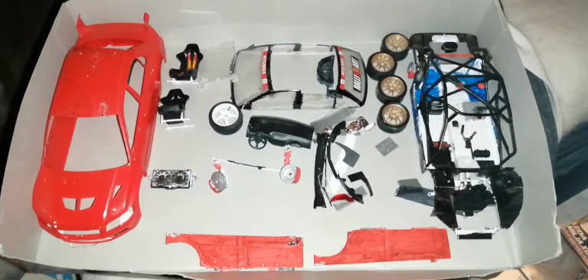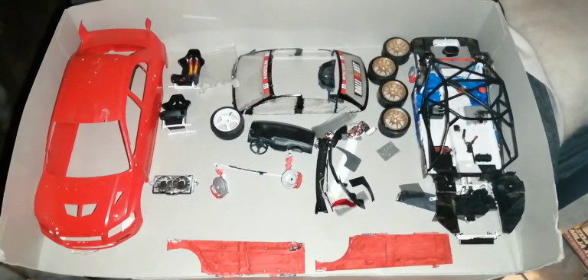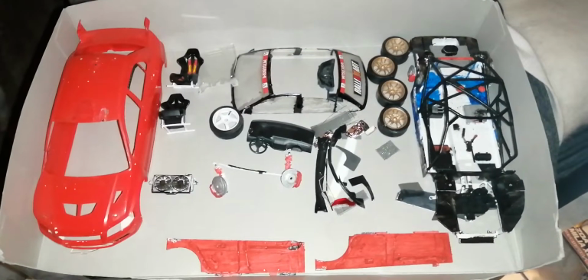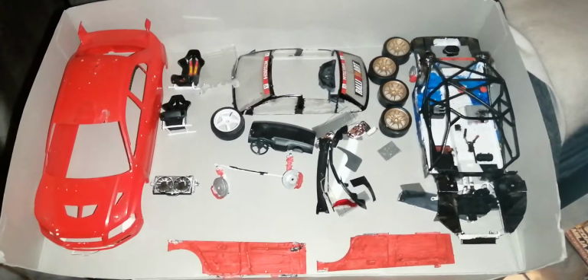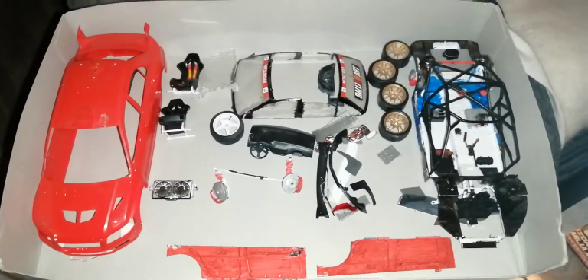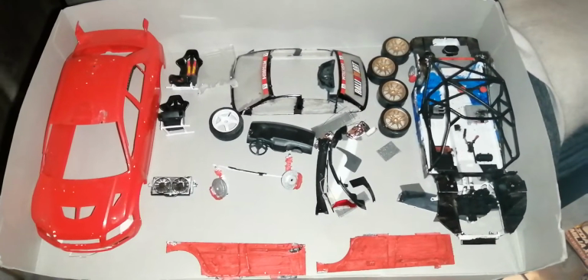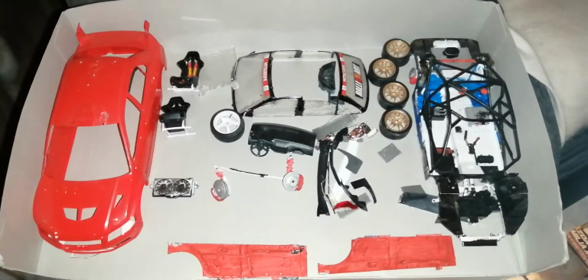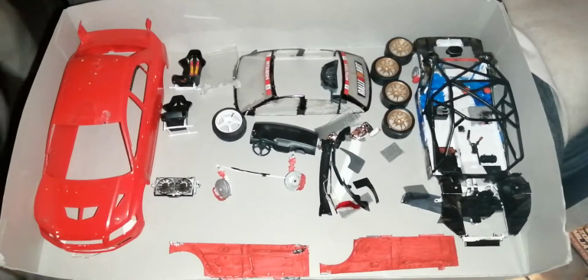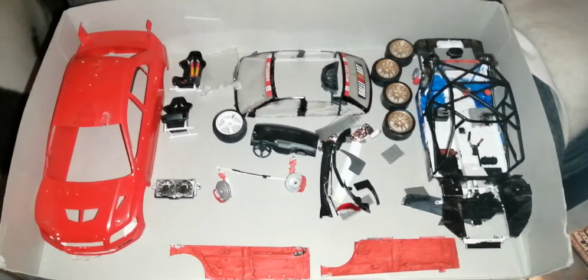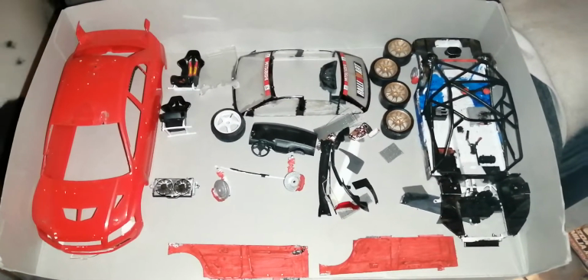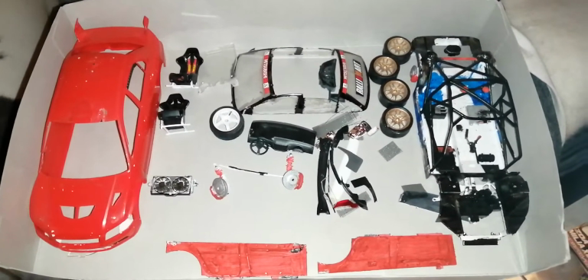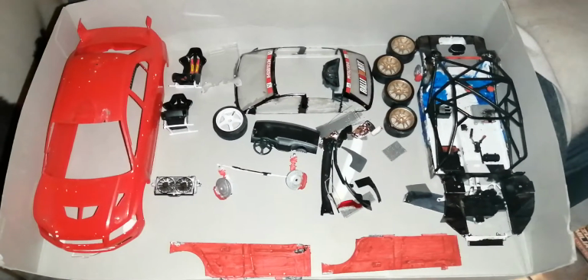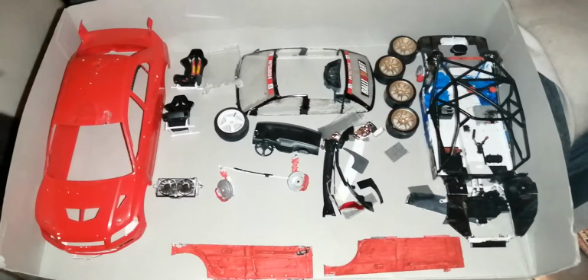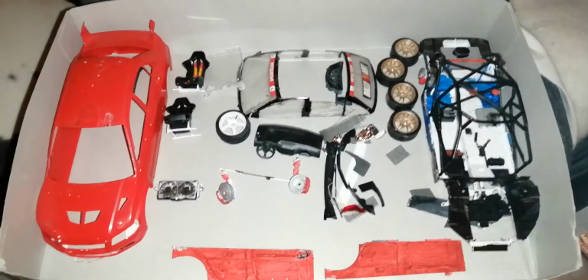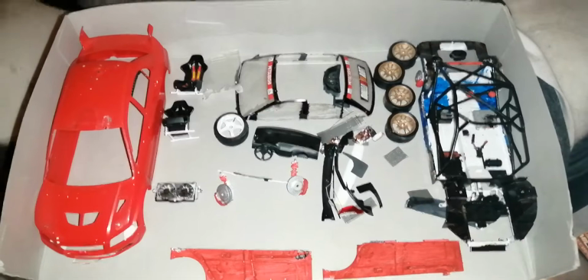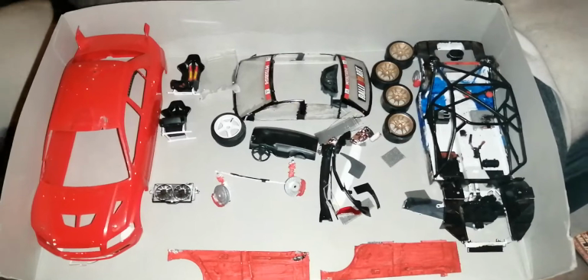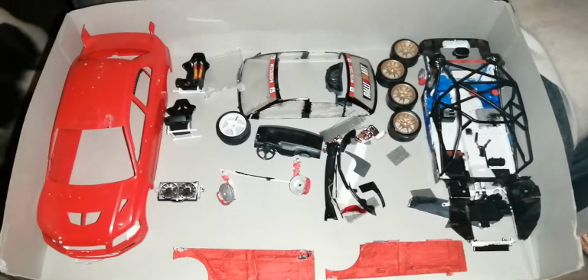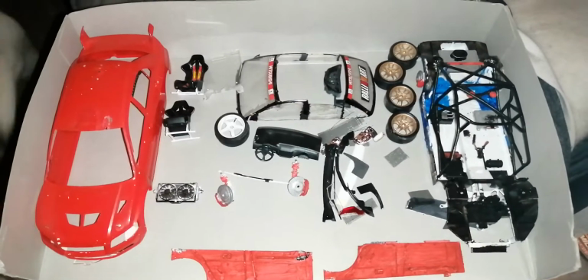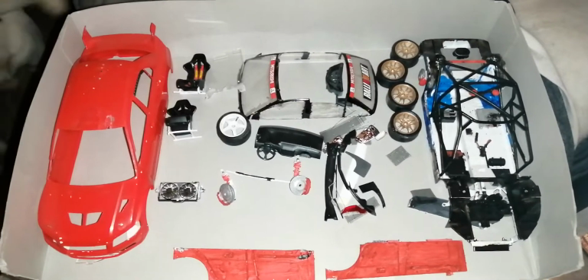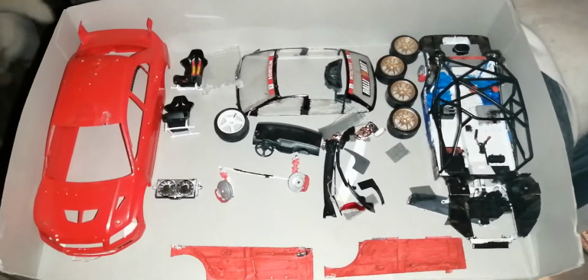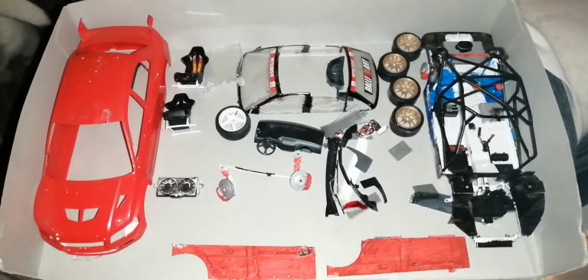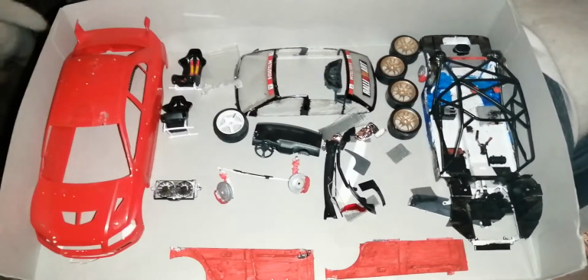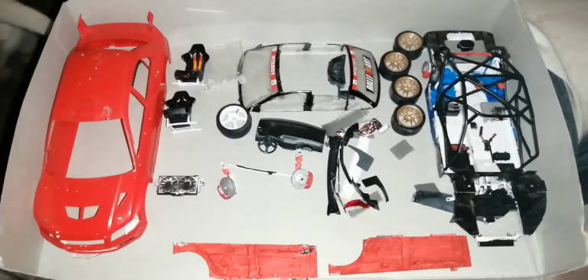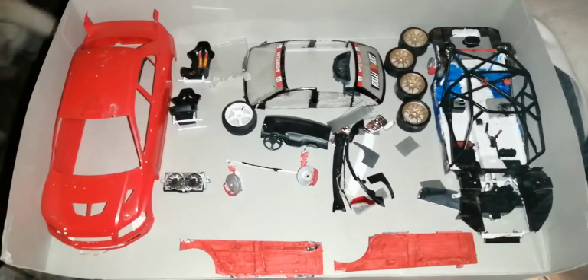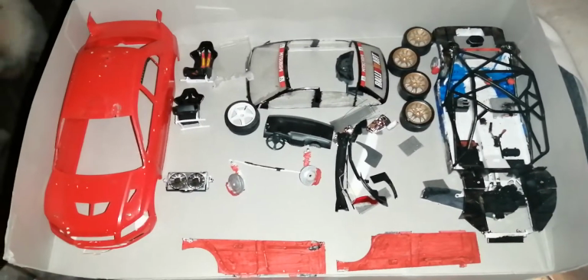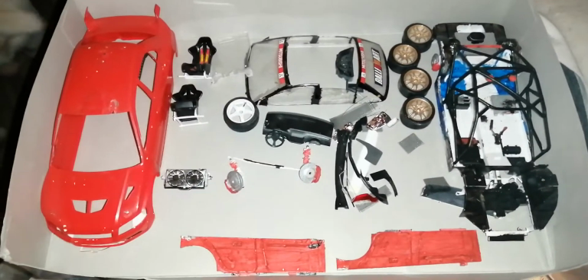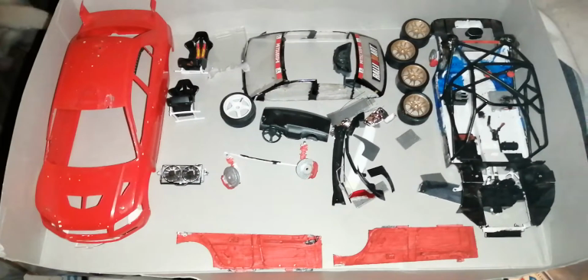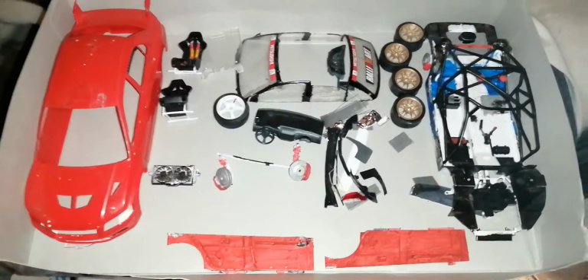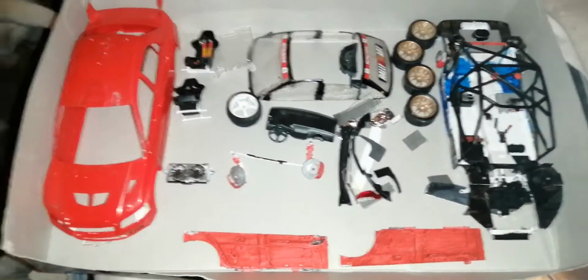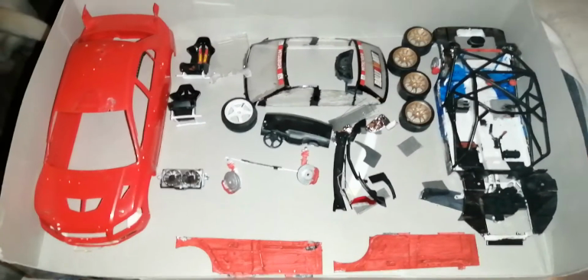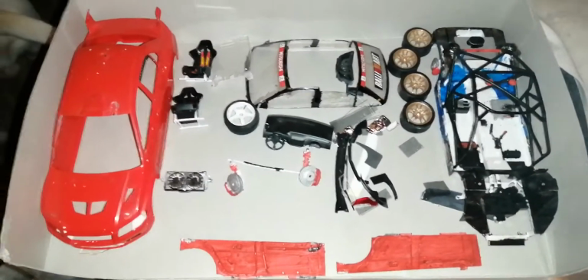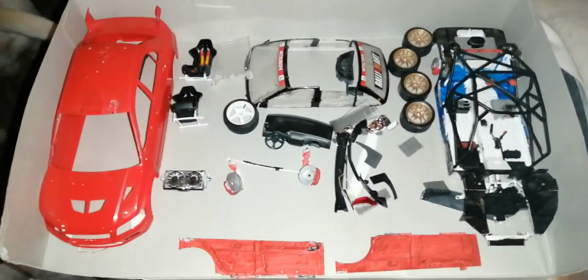This is my first ever Mitsubishi Evo Rally Art — Evo 7 — taken all apart and ready to be redone.